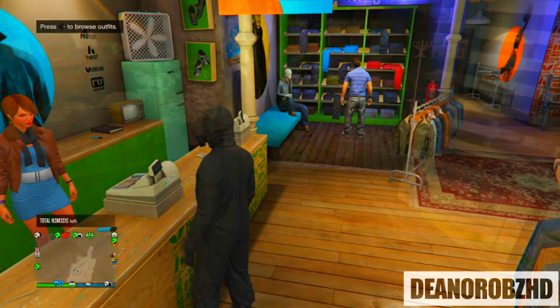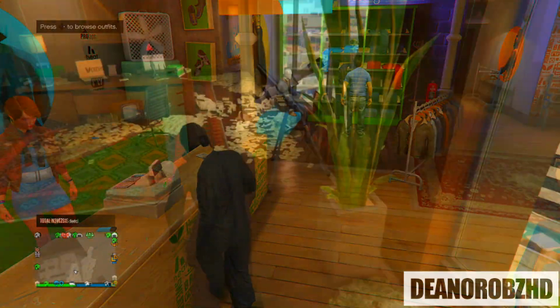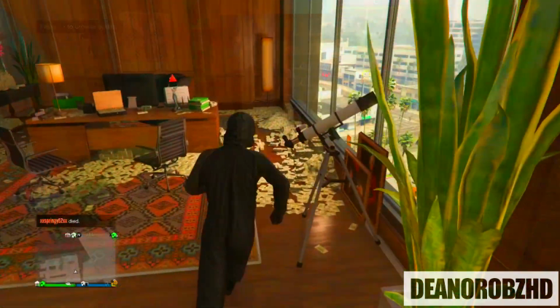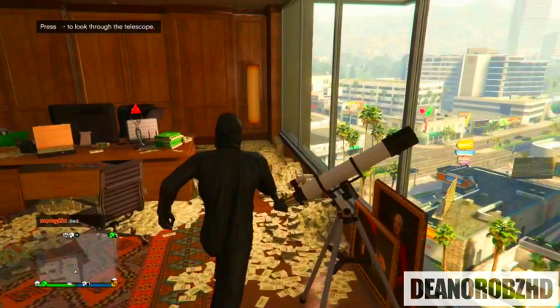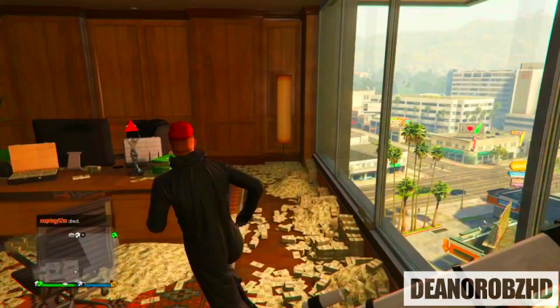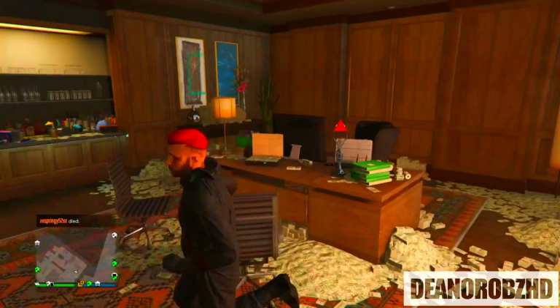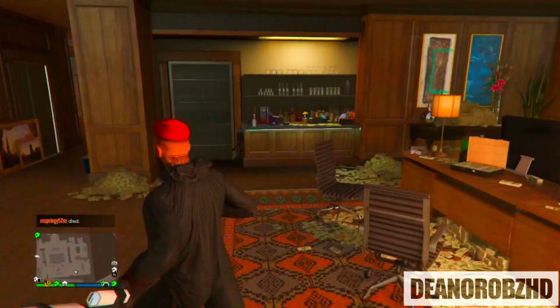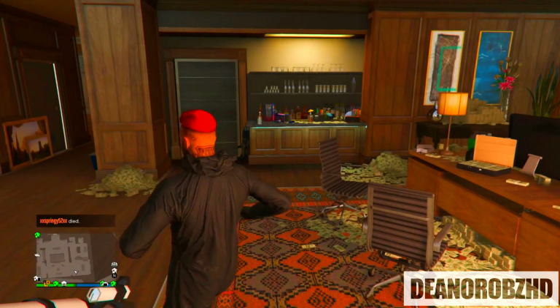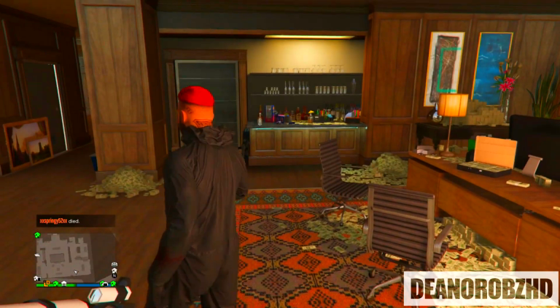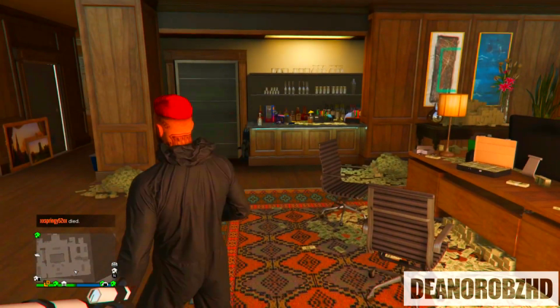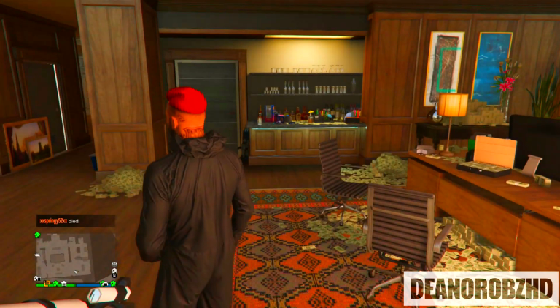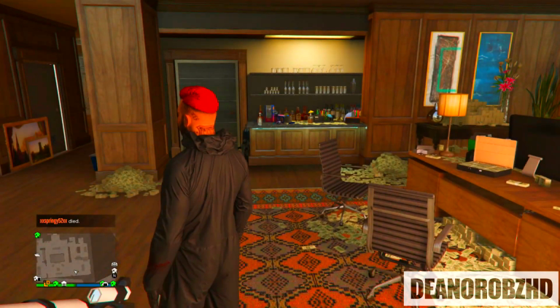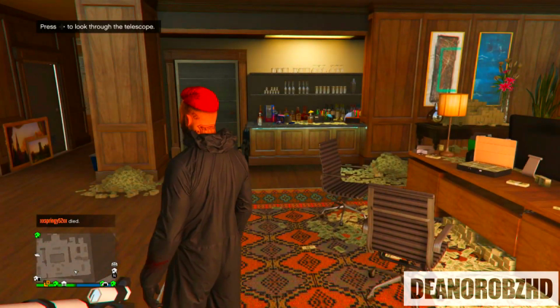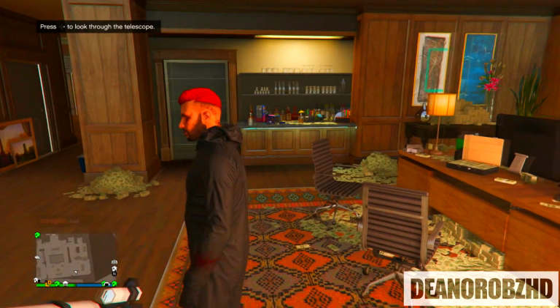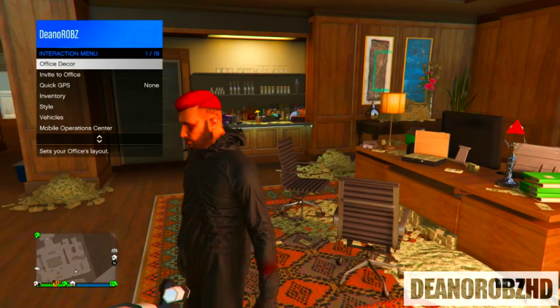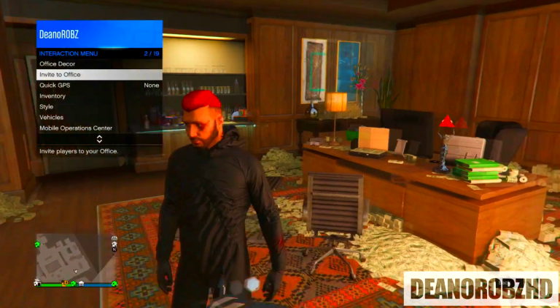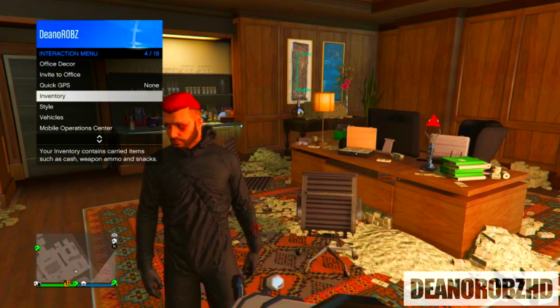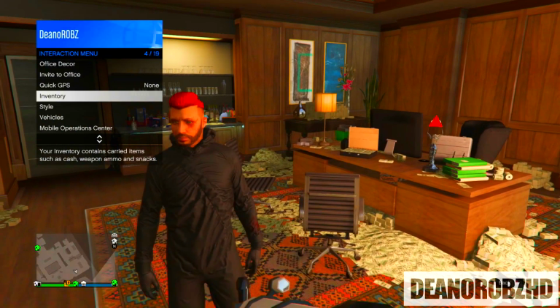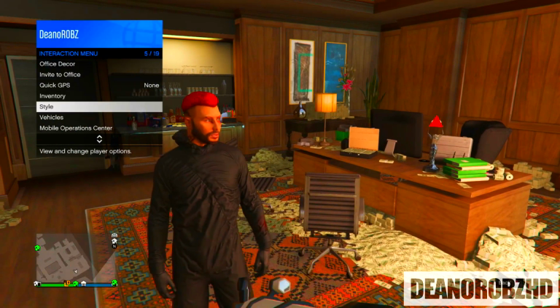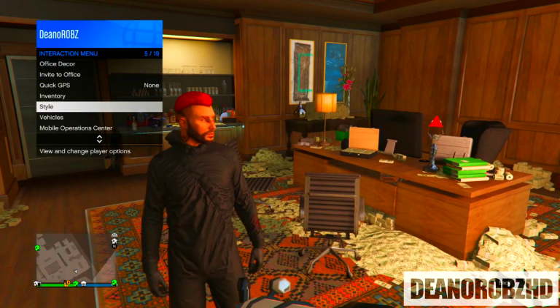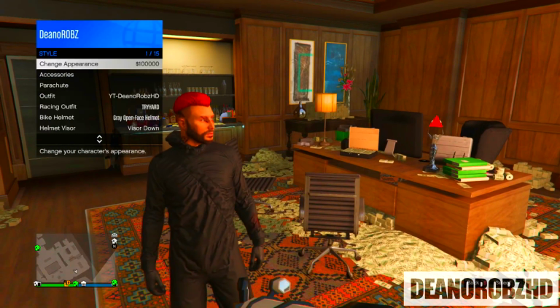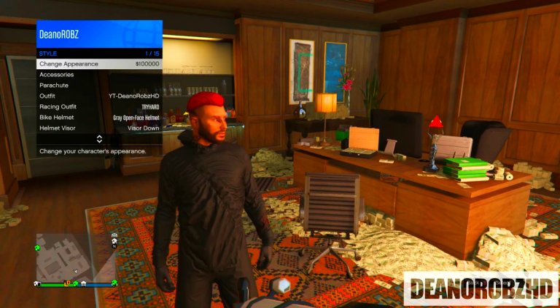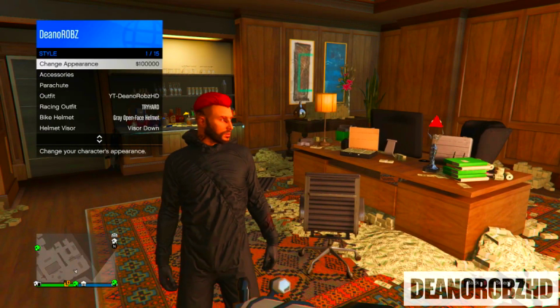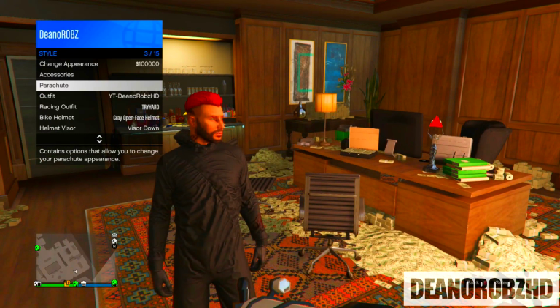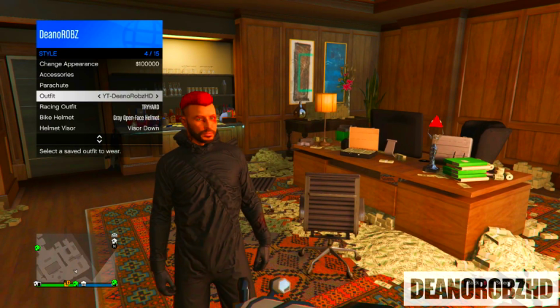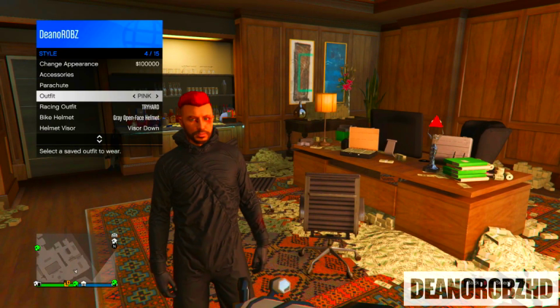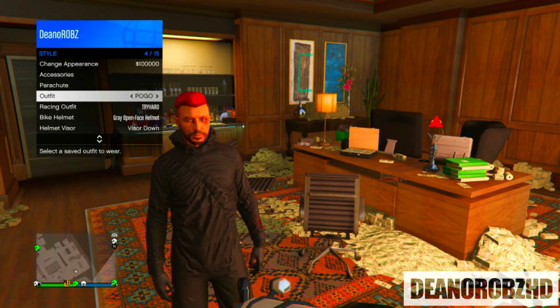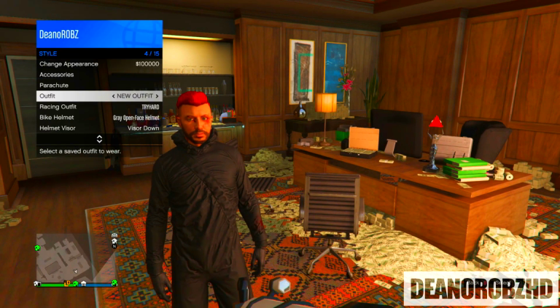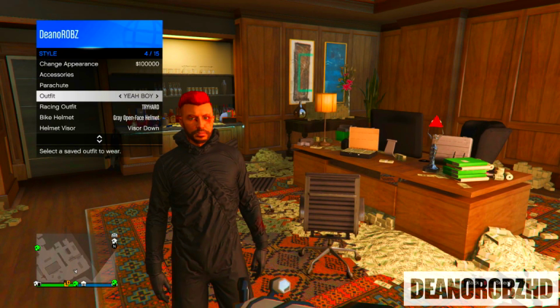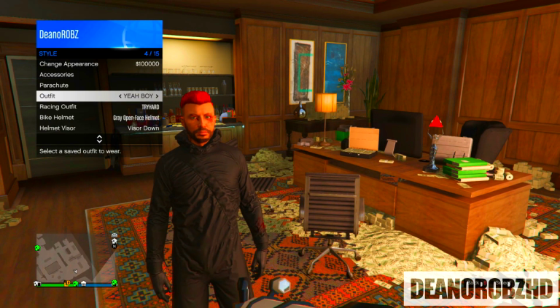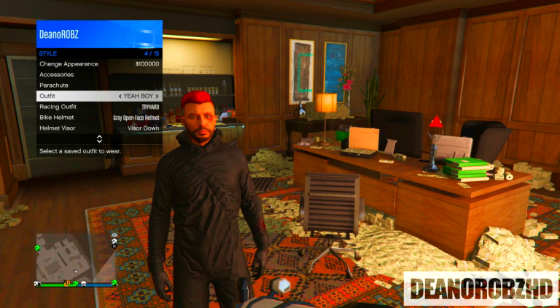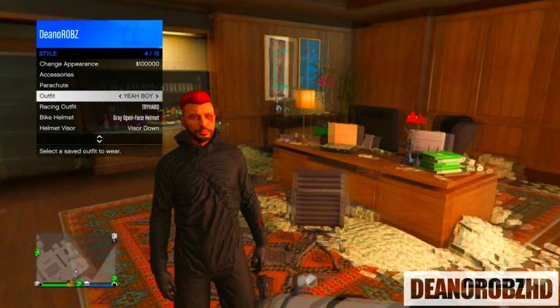From there you will need to head over to your apartment to do the telescope glitch, so run past the telescope, click right on the d-pad, hold it in the action menu, go to style, go to outfits and select the outfit that we are creating.